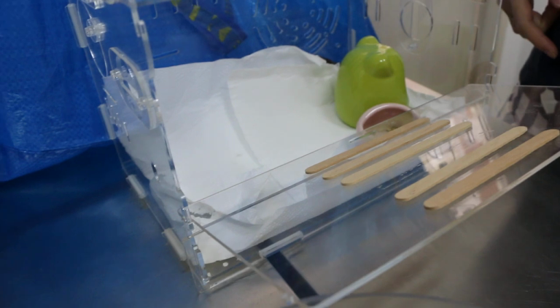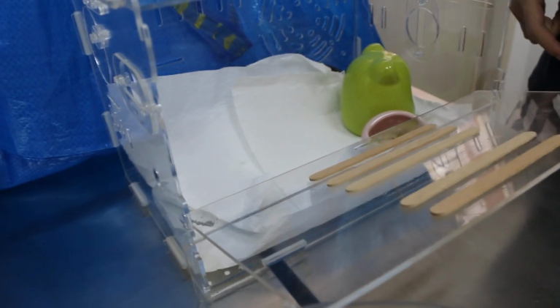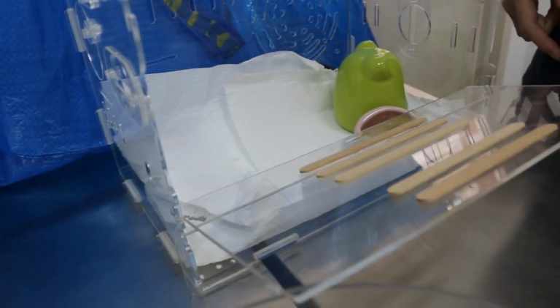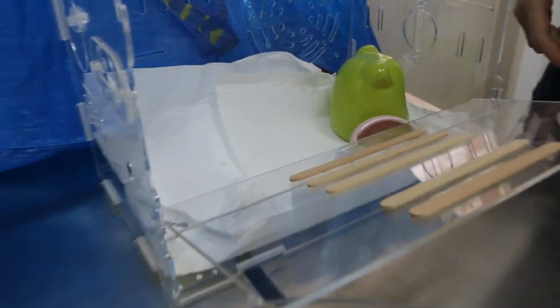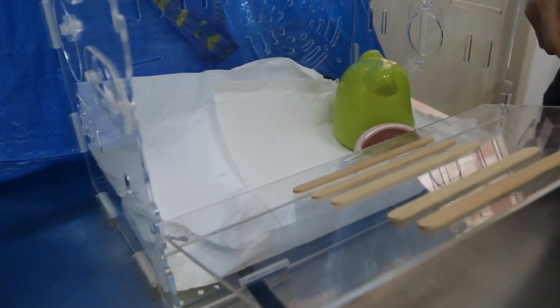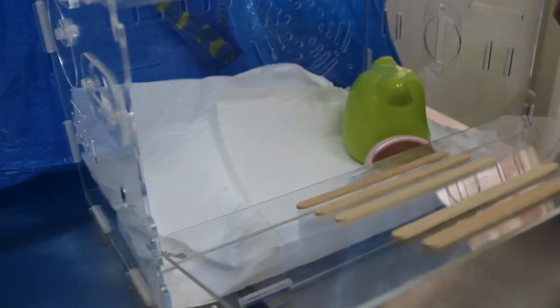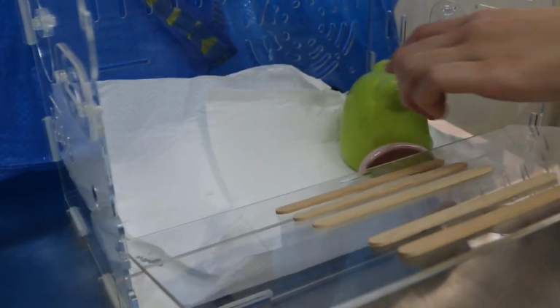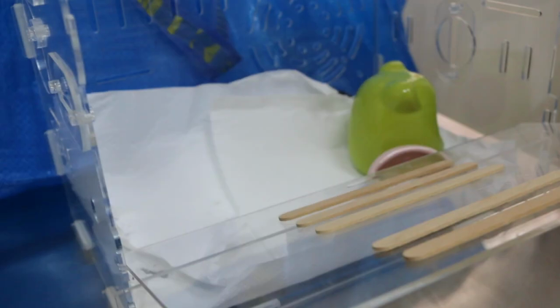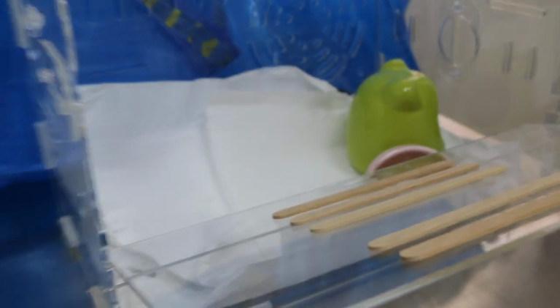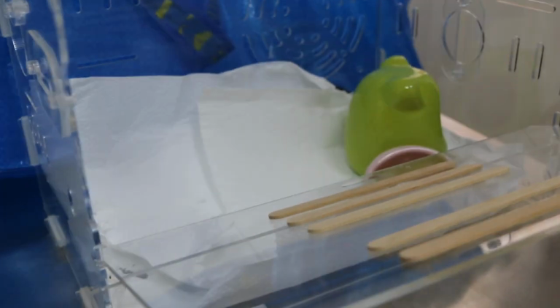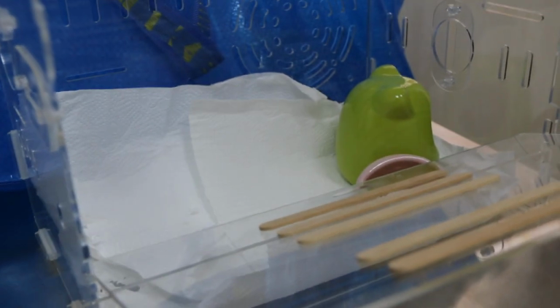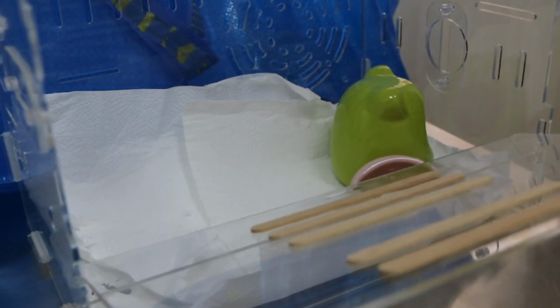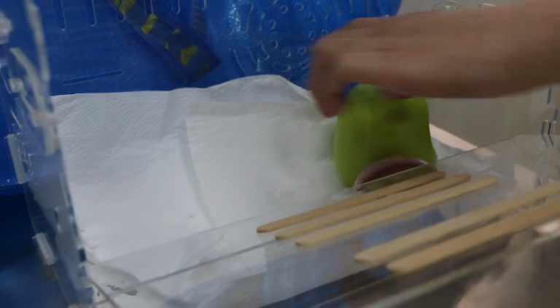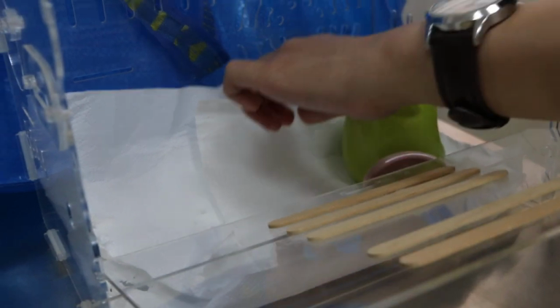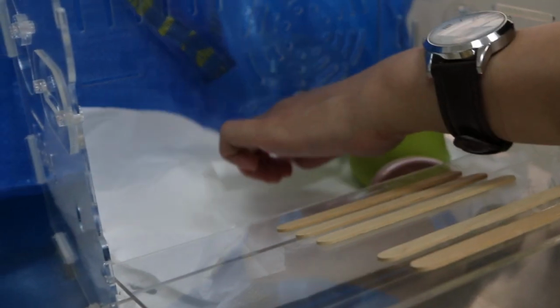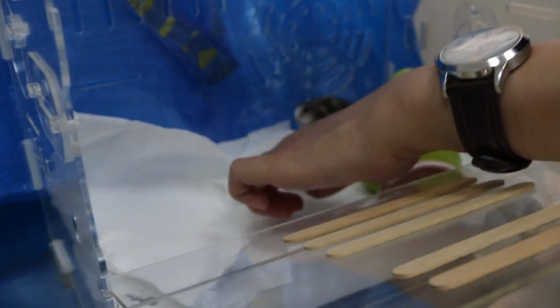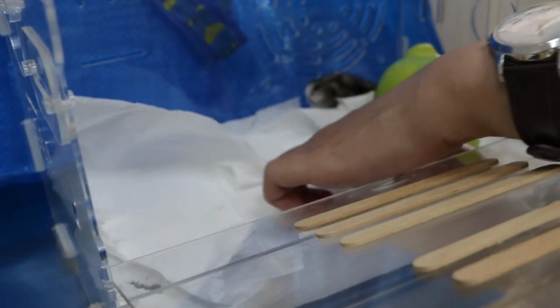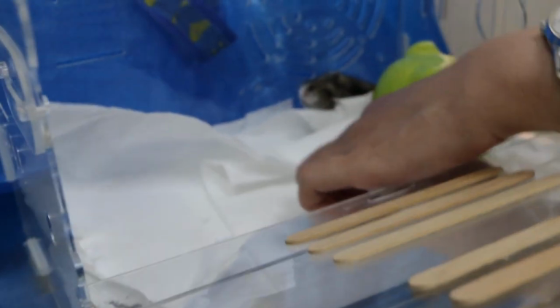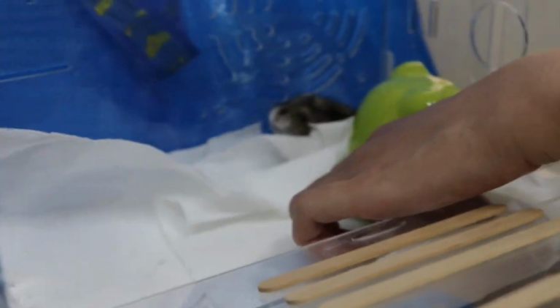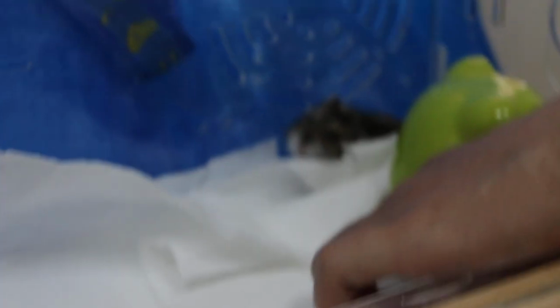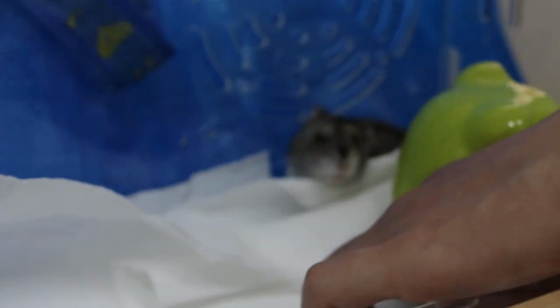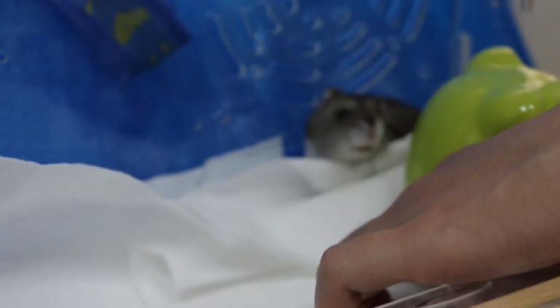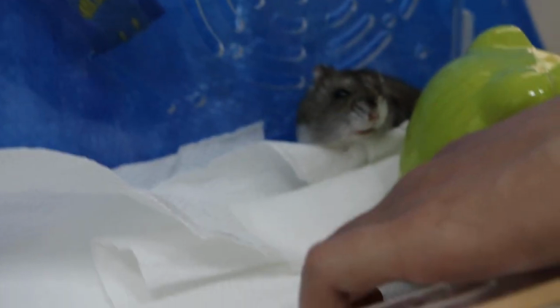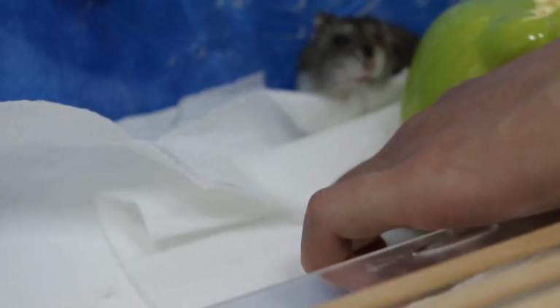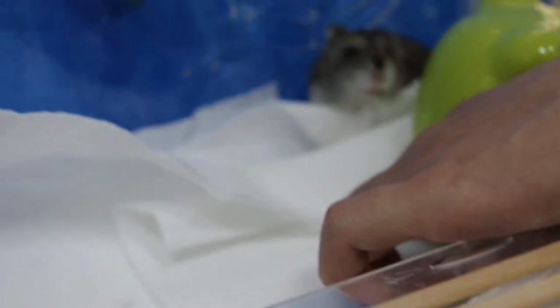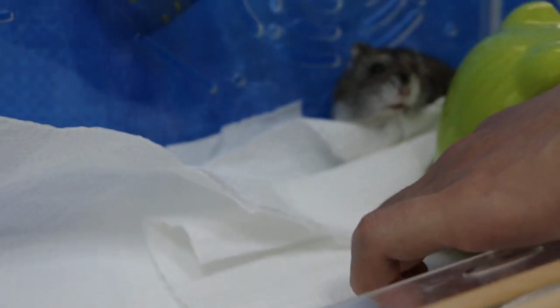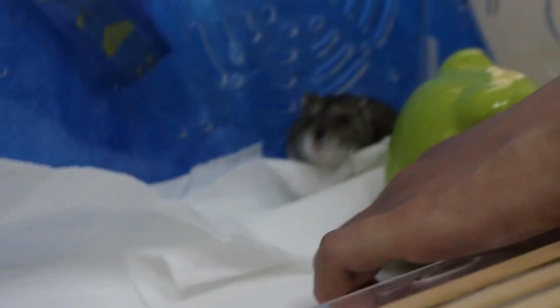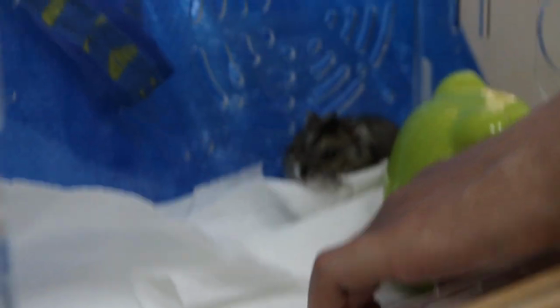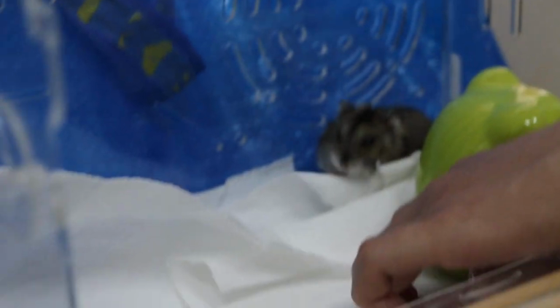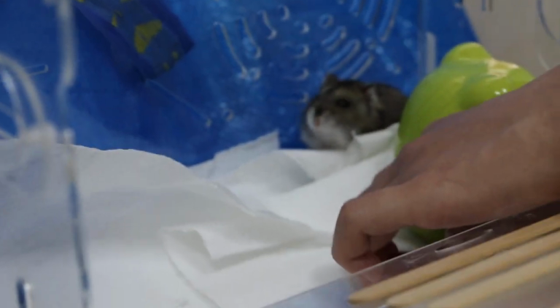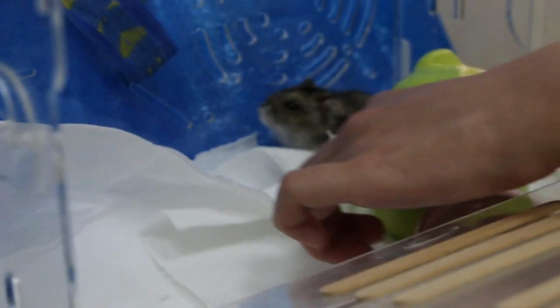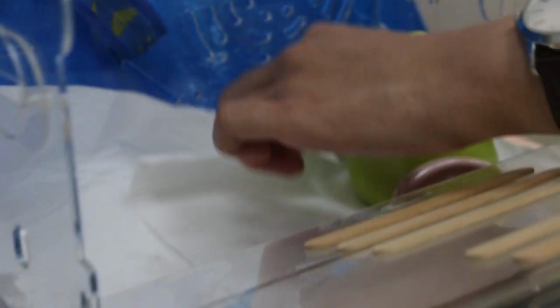Today is 26 July 2018. The hamster is about one and a half years old. What happened? I want to bring him out here.